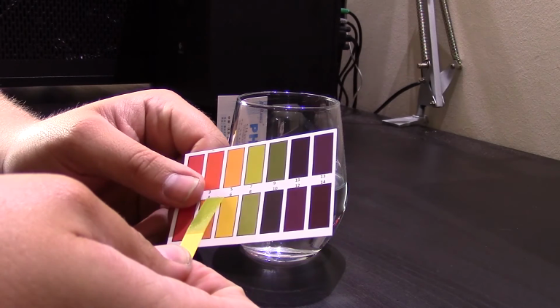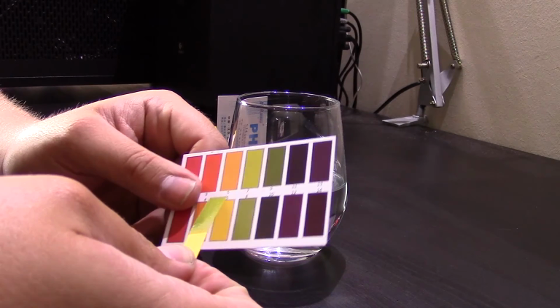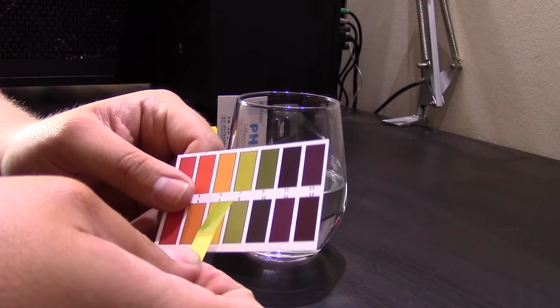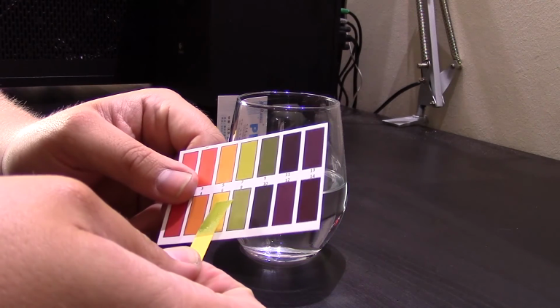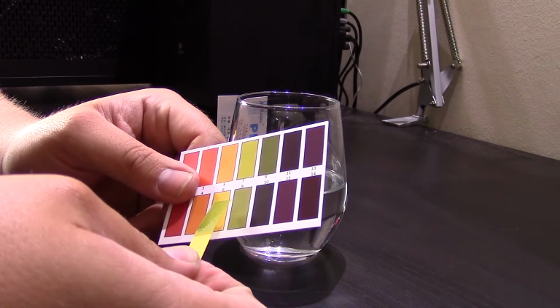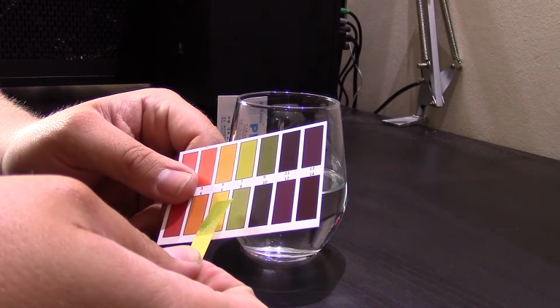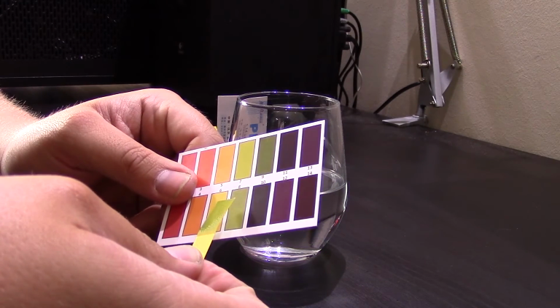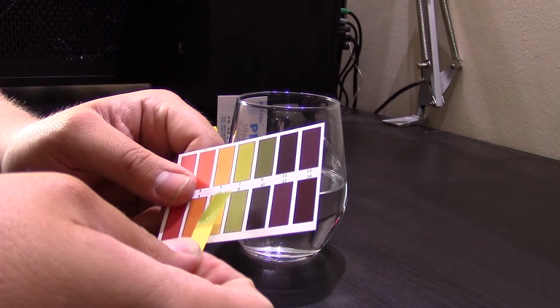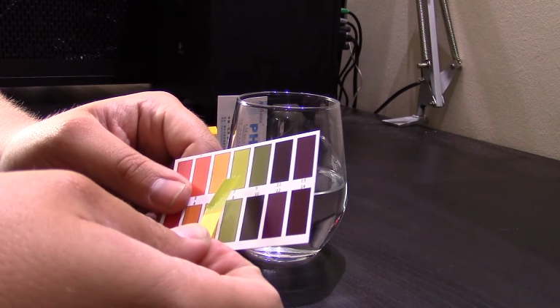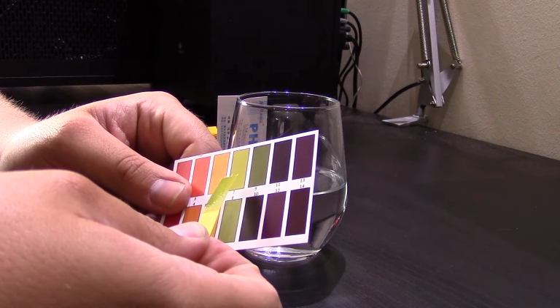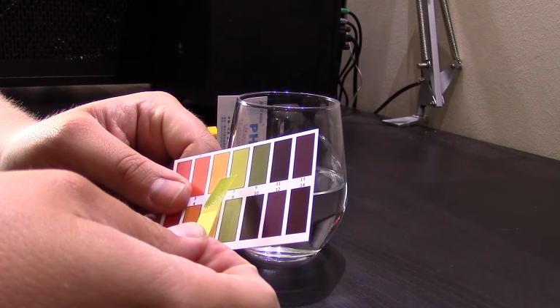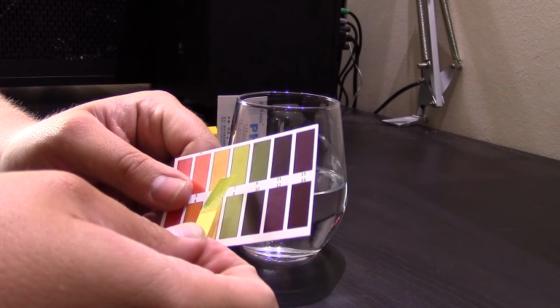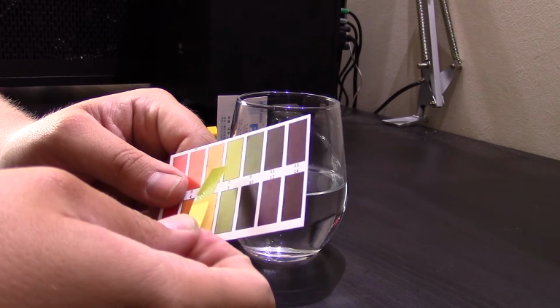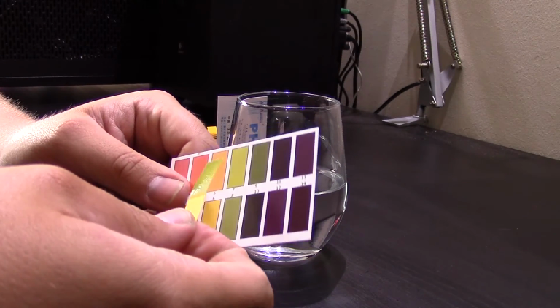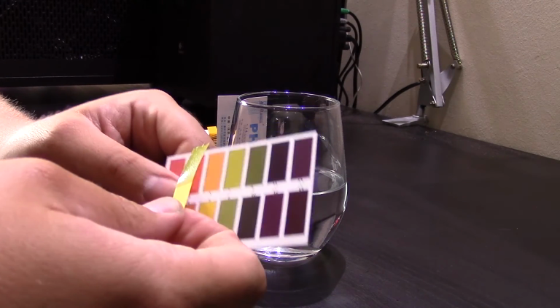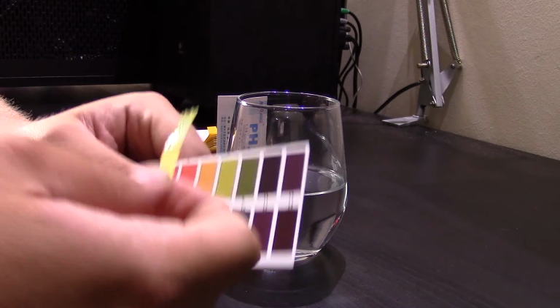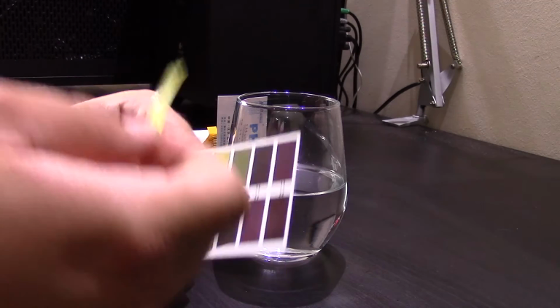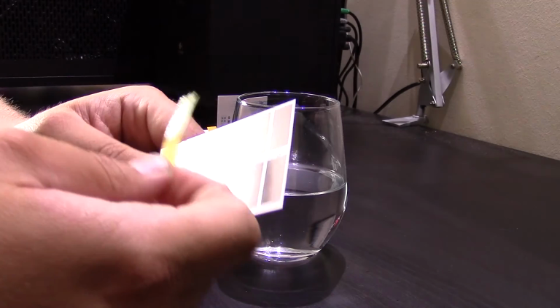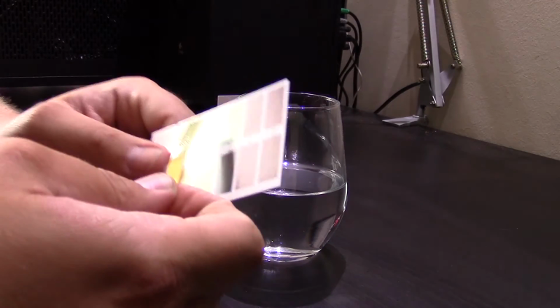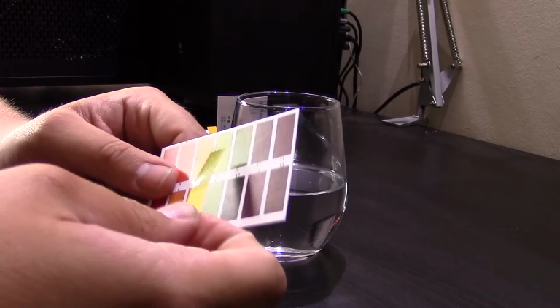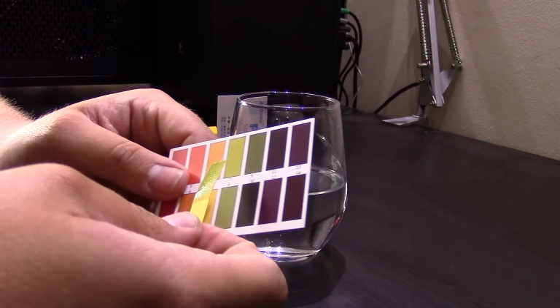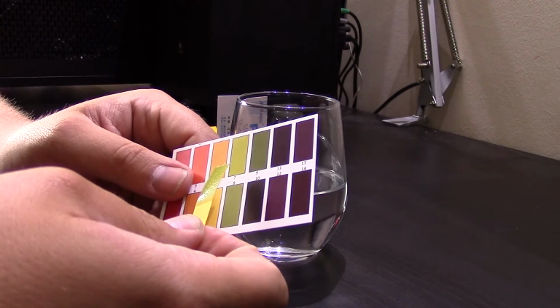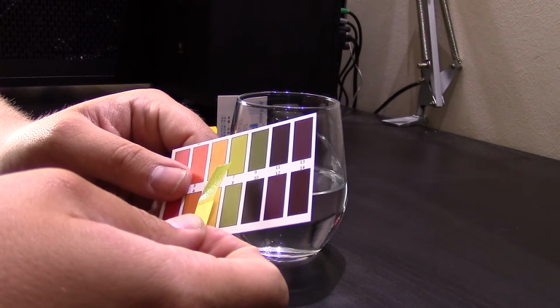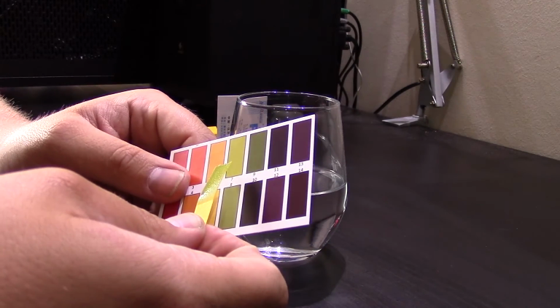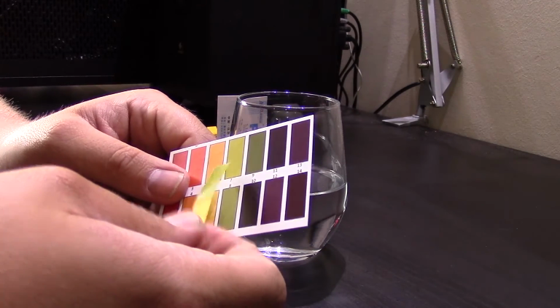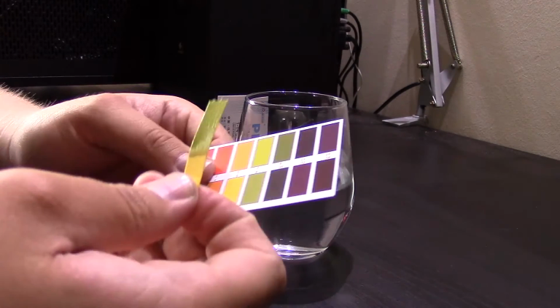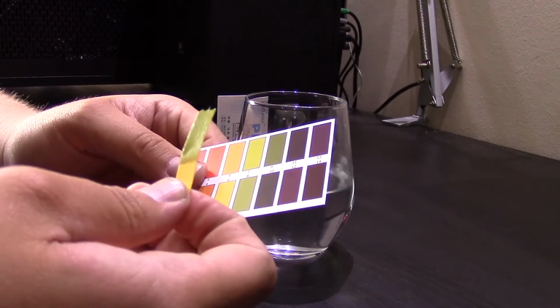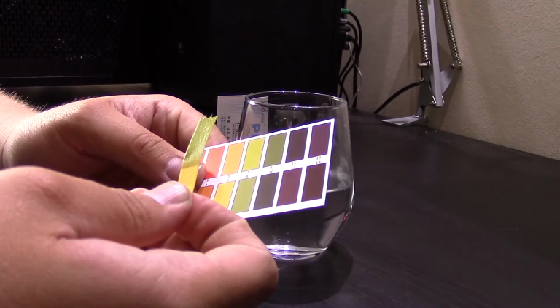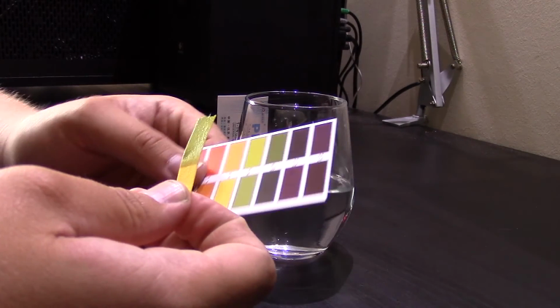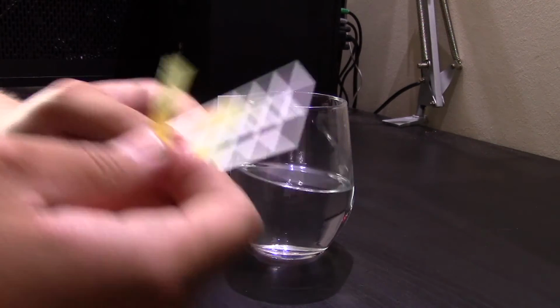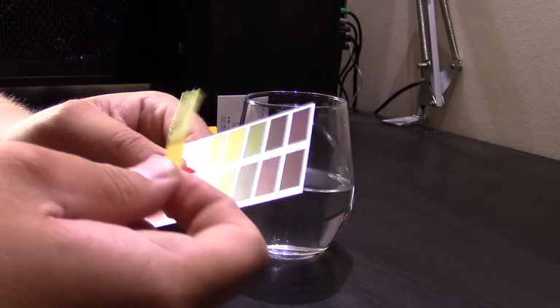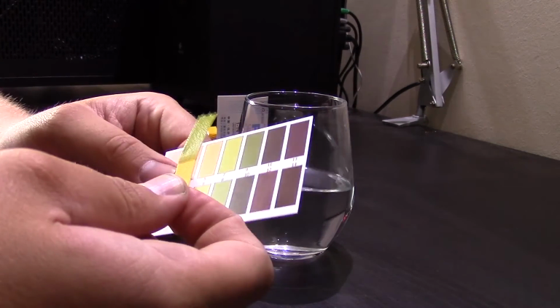That's it. Simple as that. Dip, compare it within 5 seconds, and that's it. That easy.